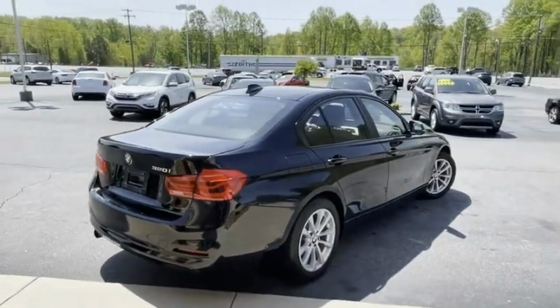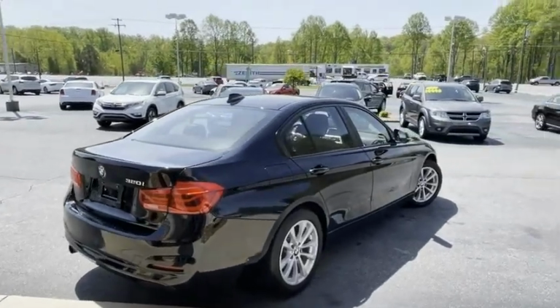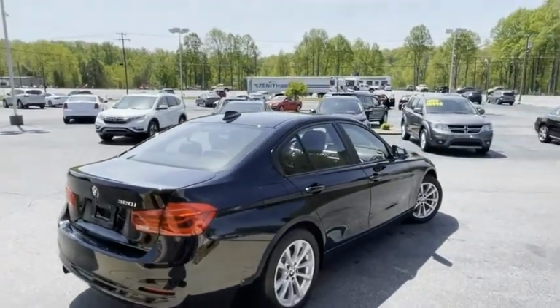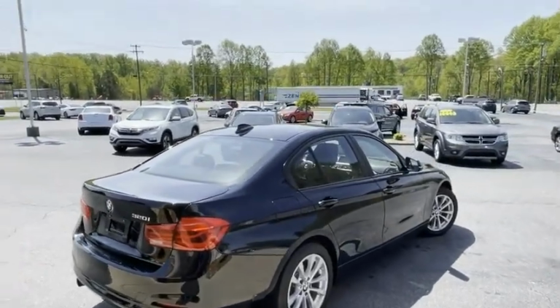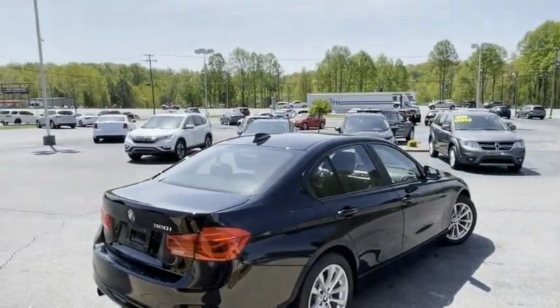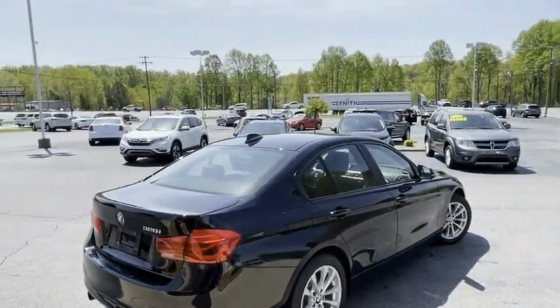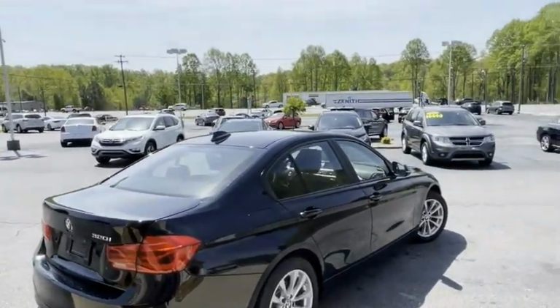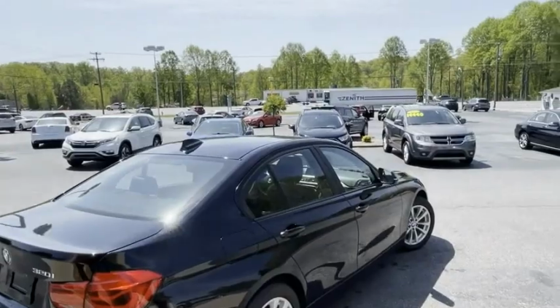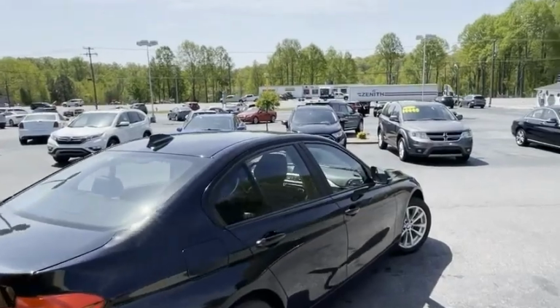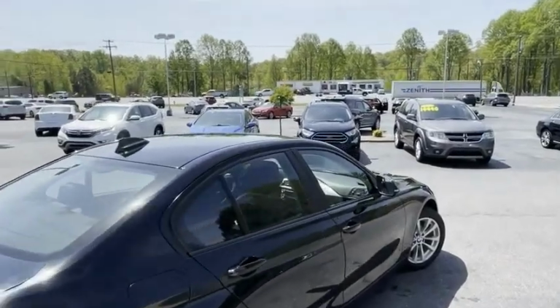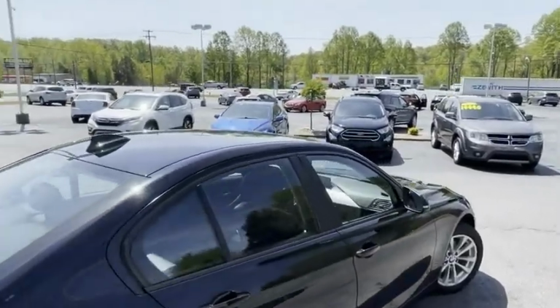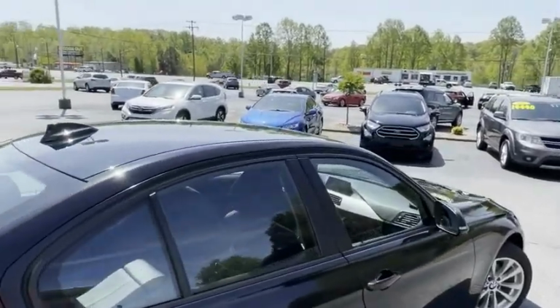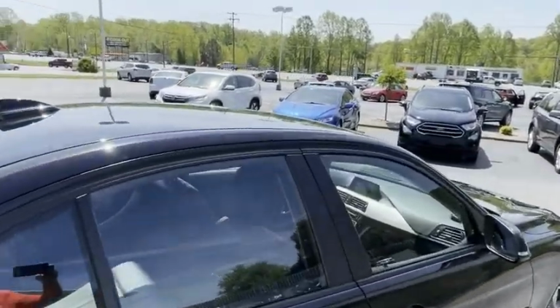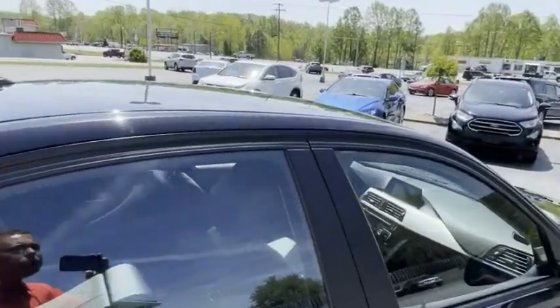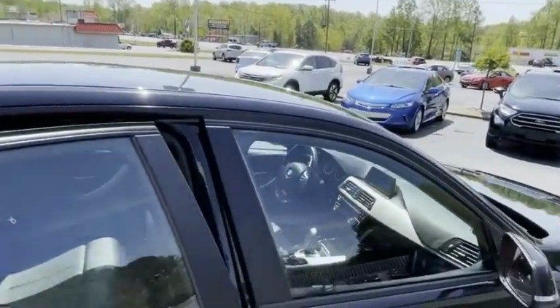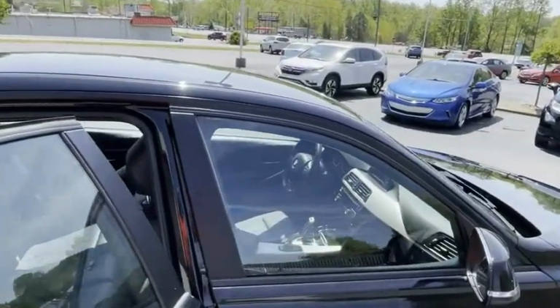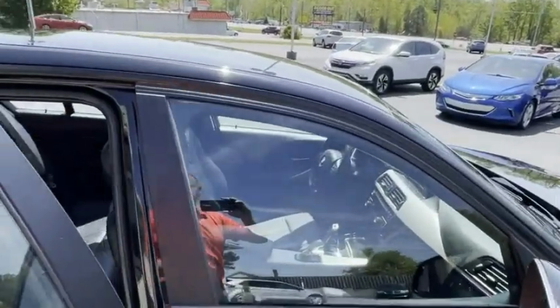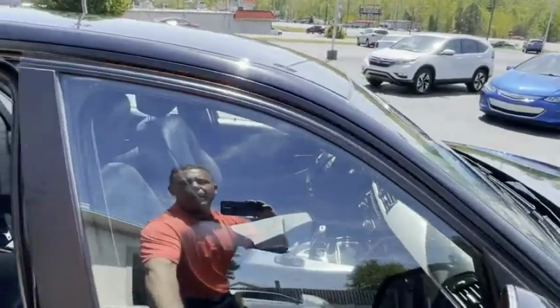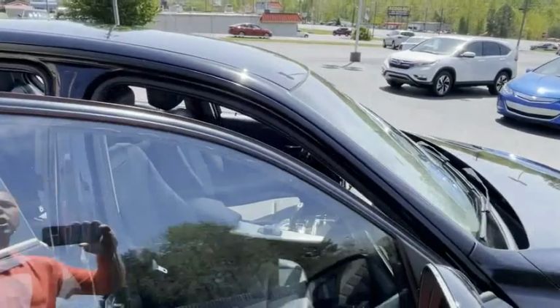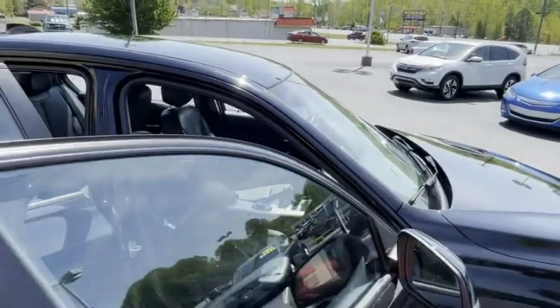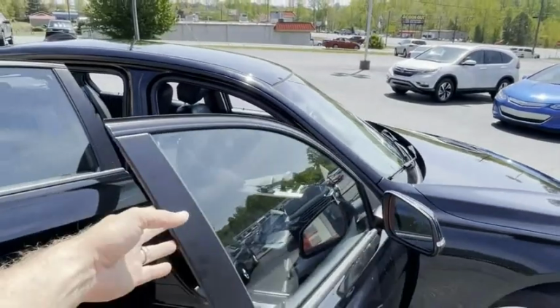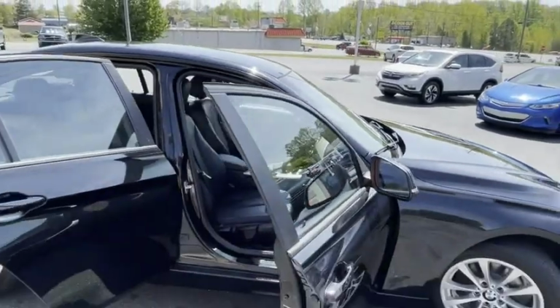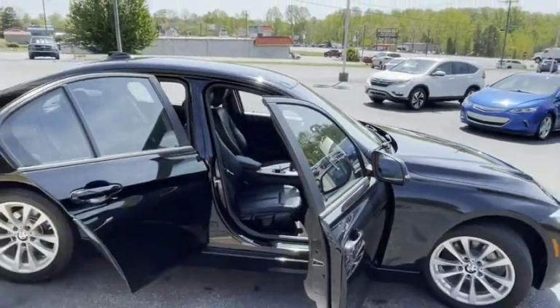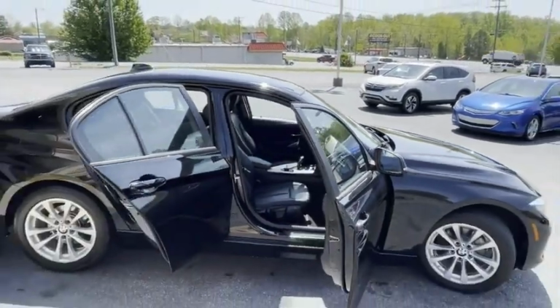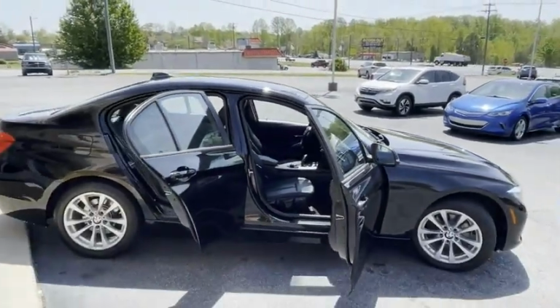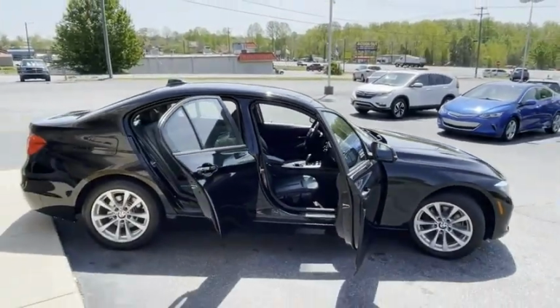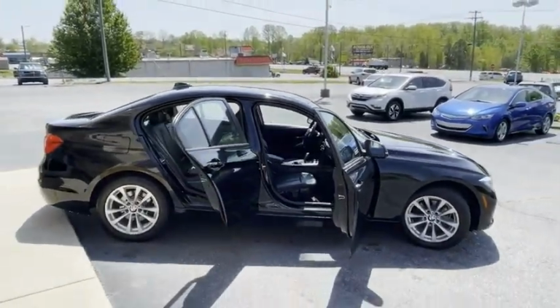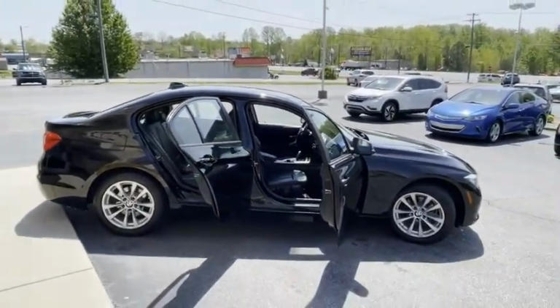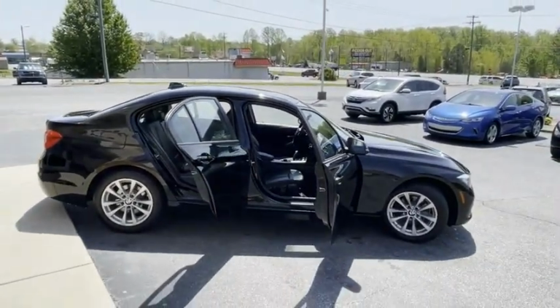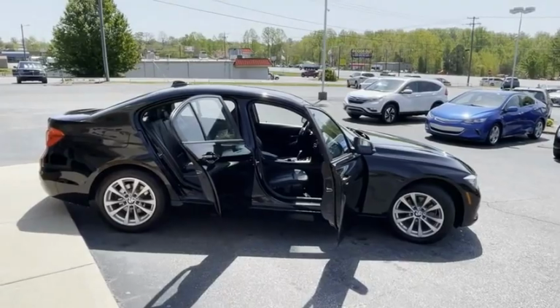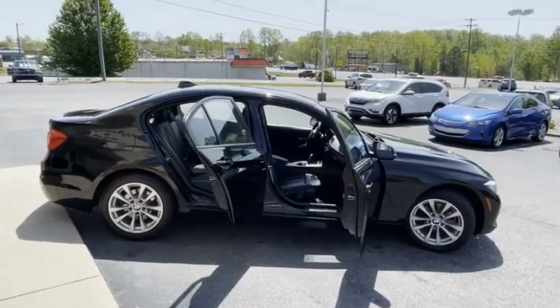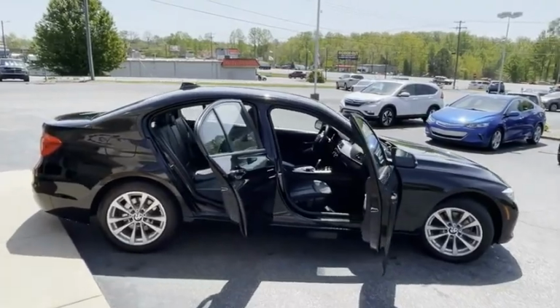It is here on my Conover location. We do all of our financing right here. We can get you approved guys. Go to my new website tradingpostcars.com. You can apply for this car live online and see more videos, pictures, information.